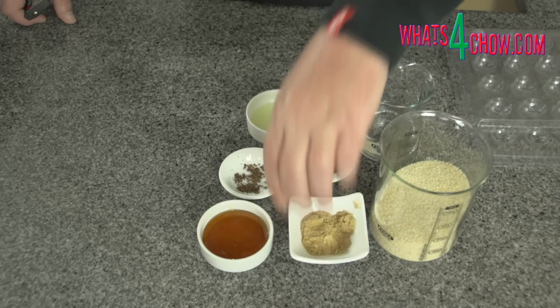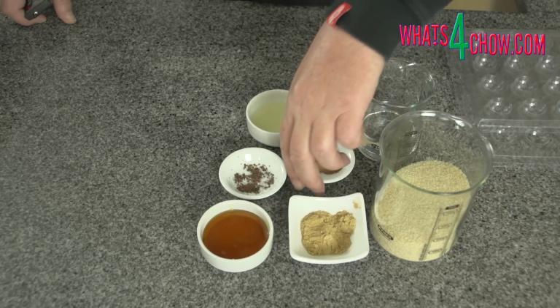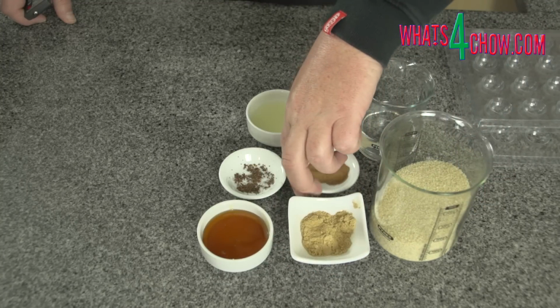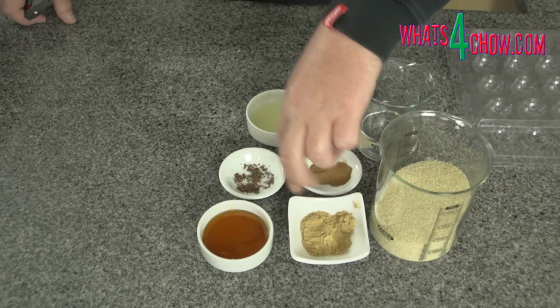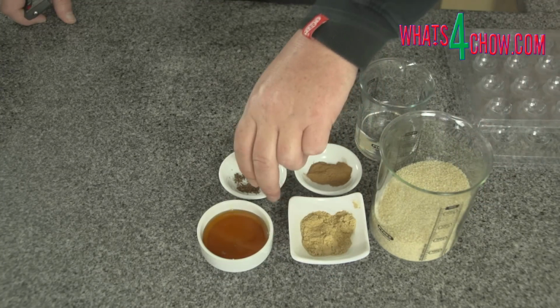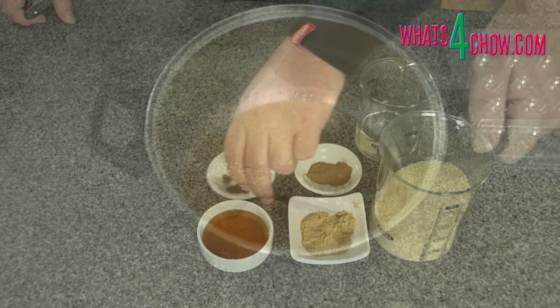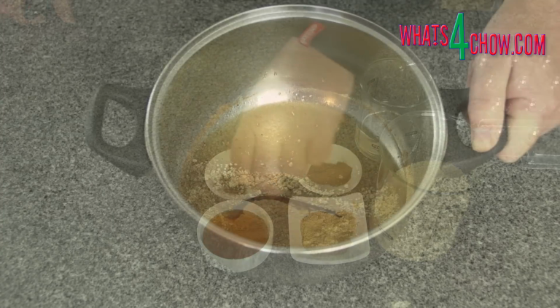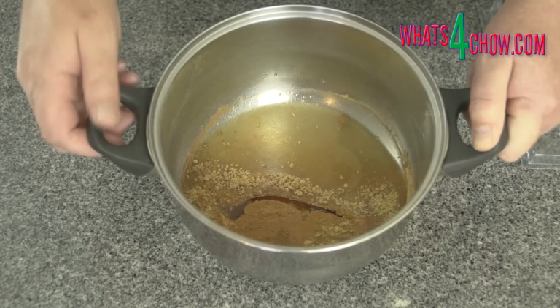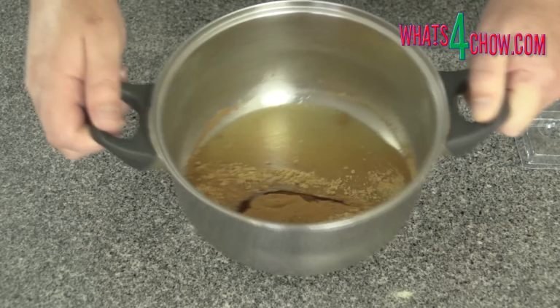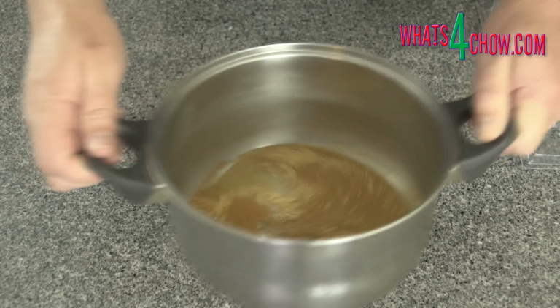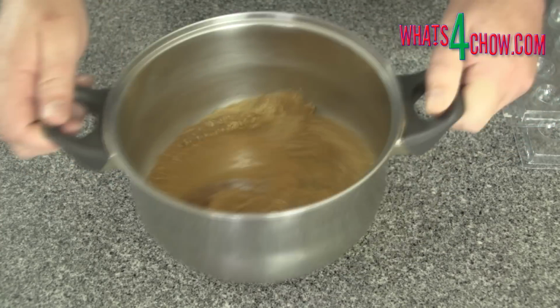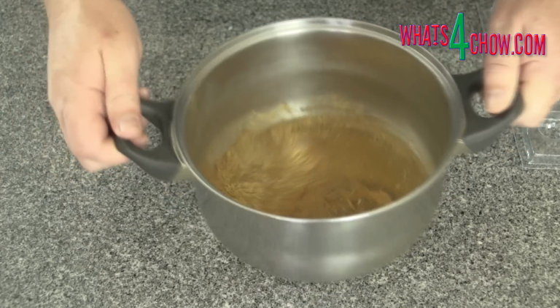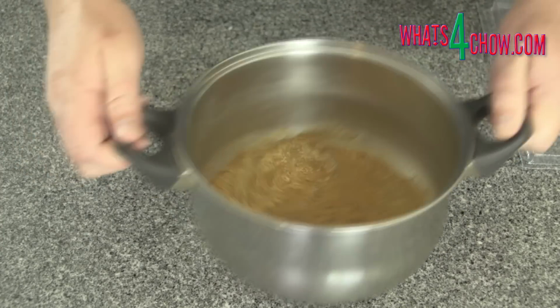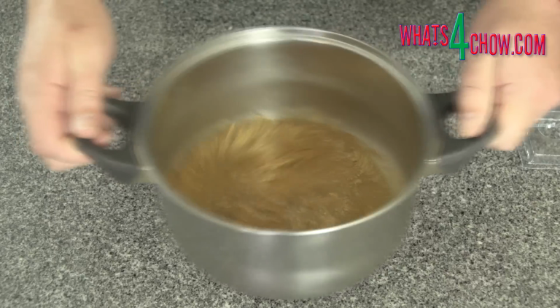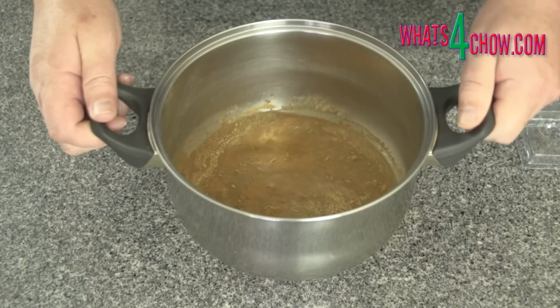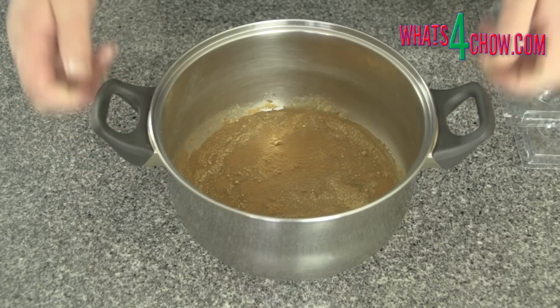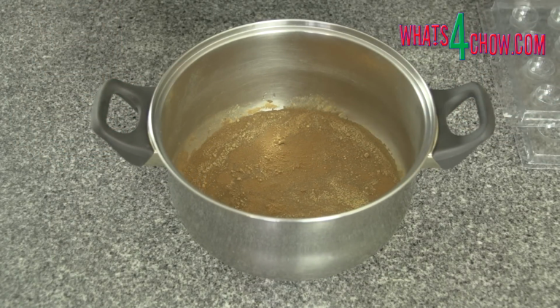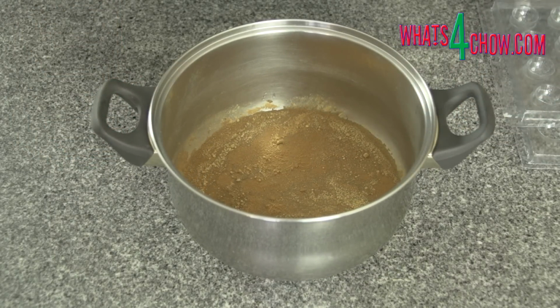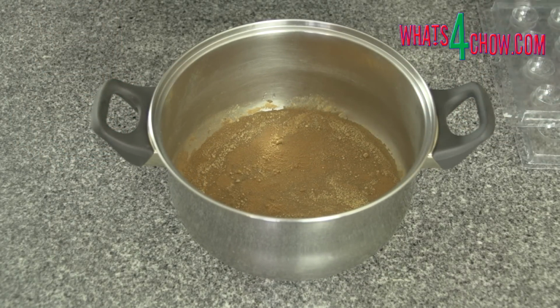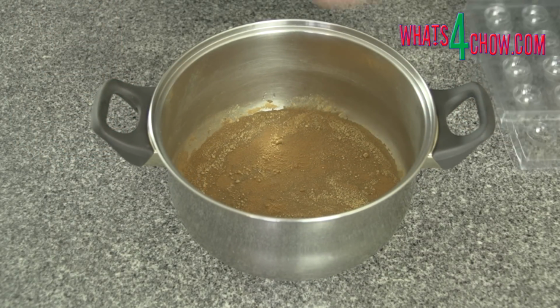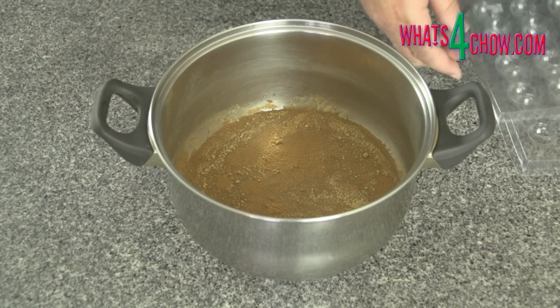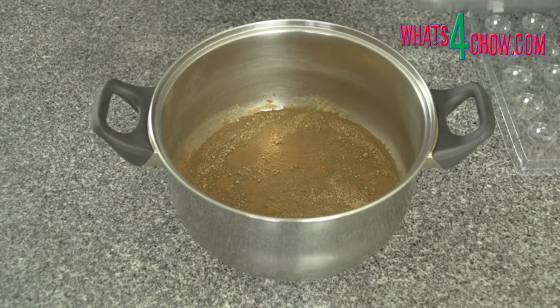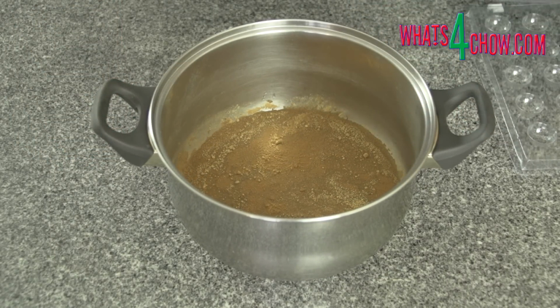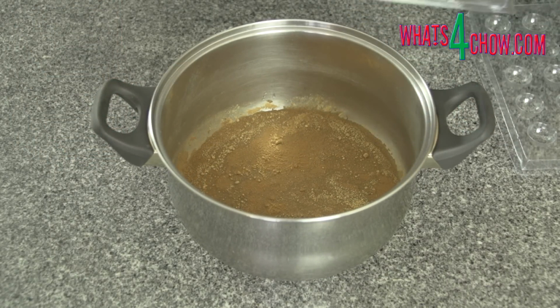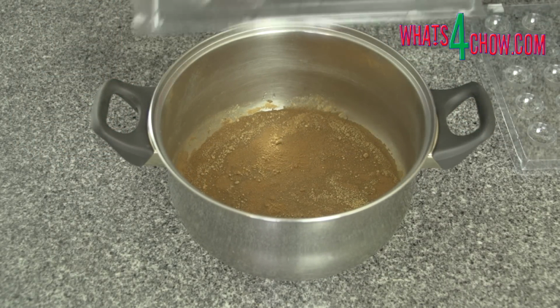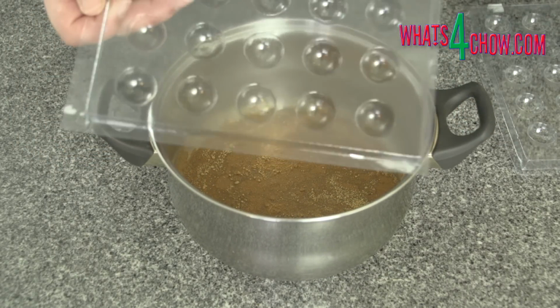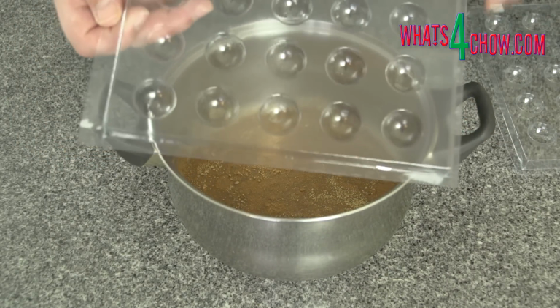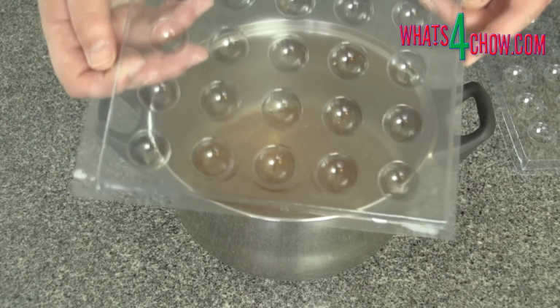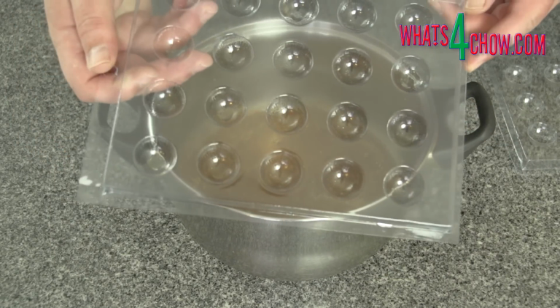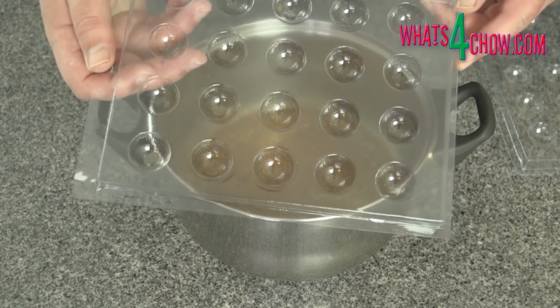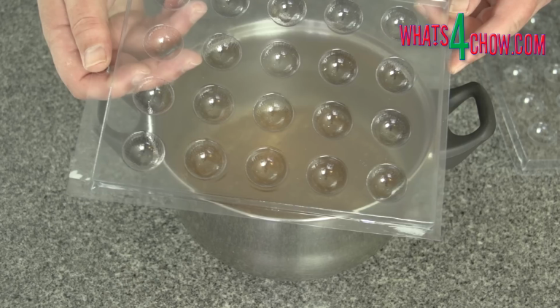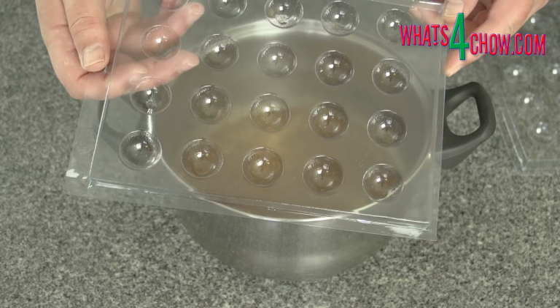Place all of the ingredients in a medium-sized pot. A small pot will not do, as the mixture bubbles up during cooking and may overflow. Not only could this be dangerous, but it definitely would be very messy.